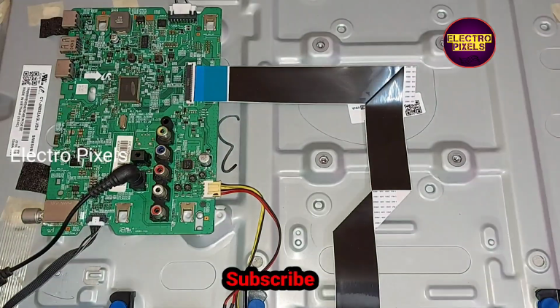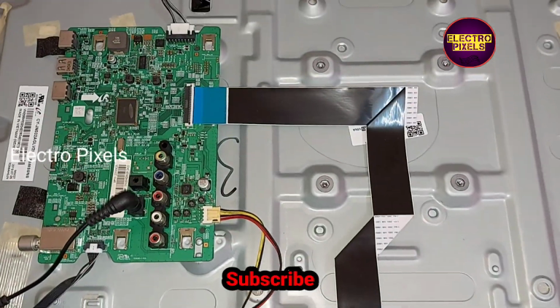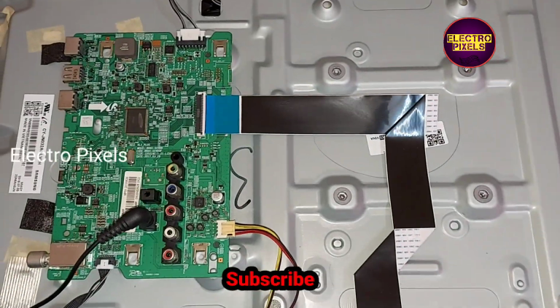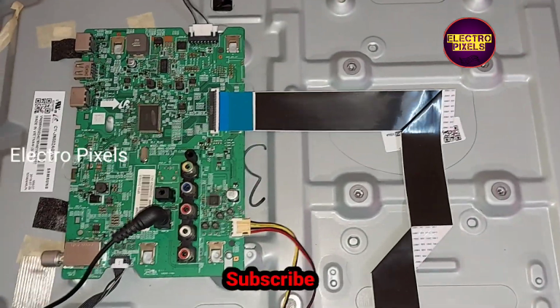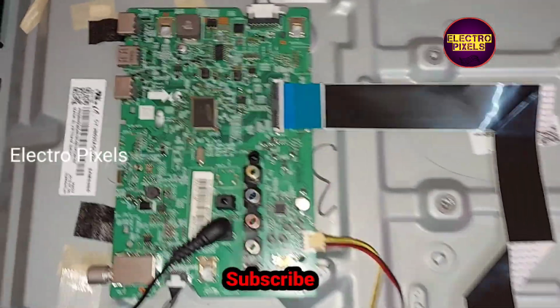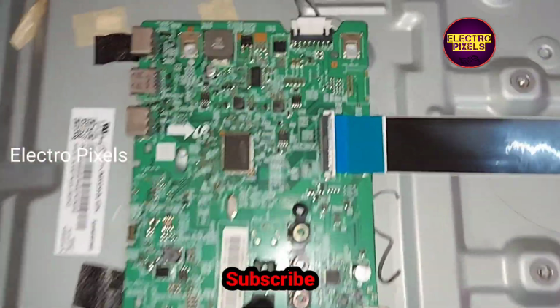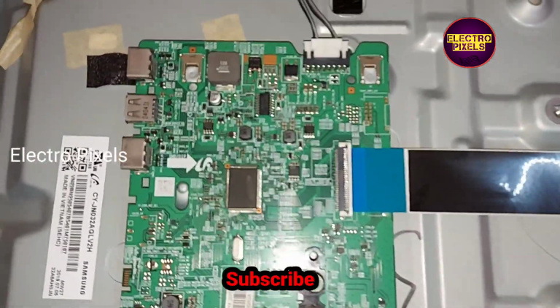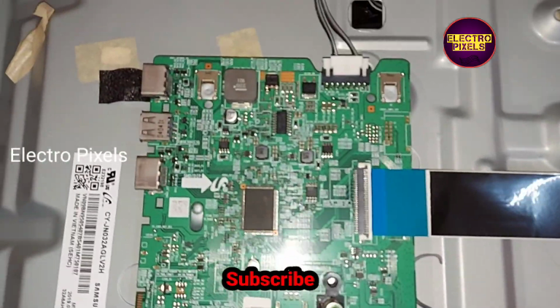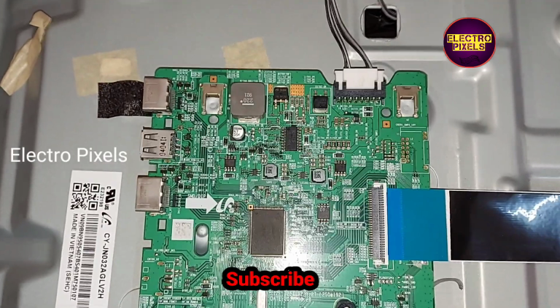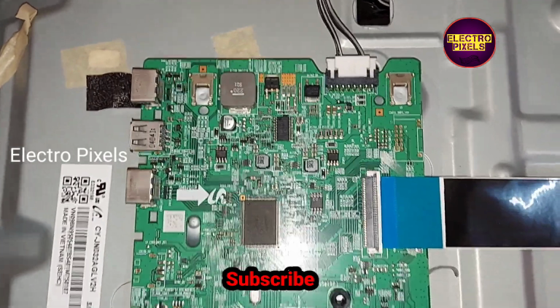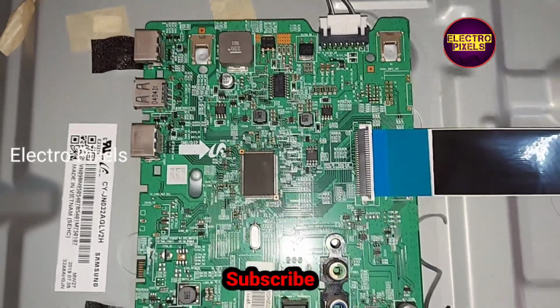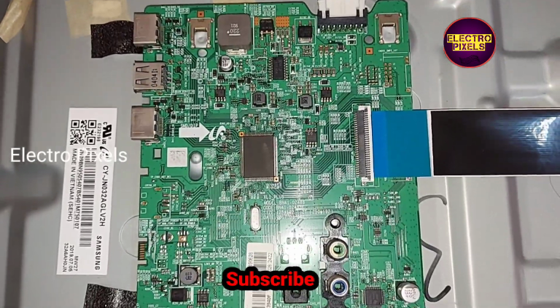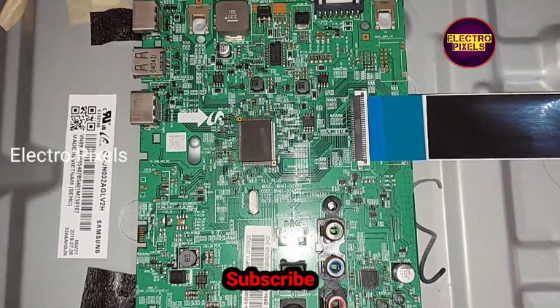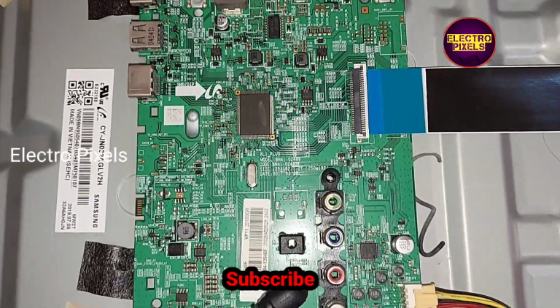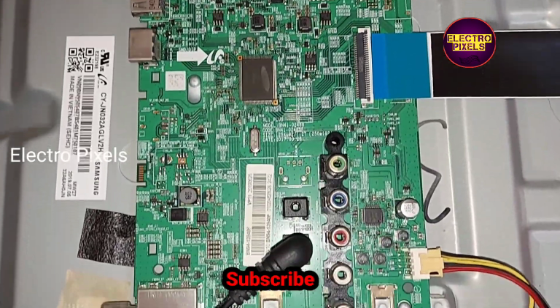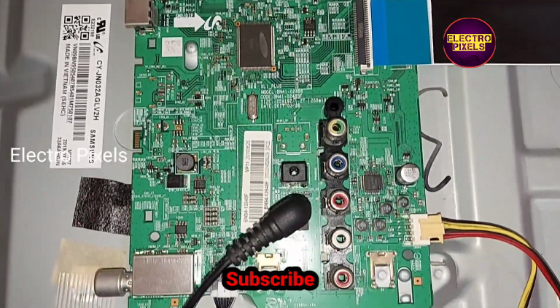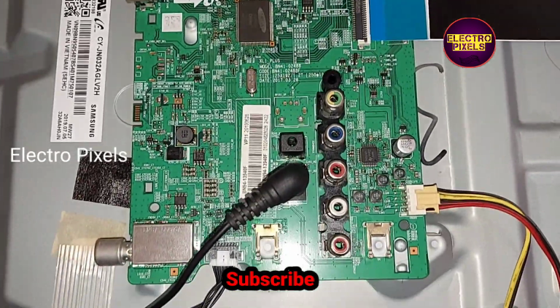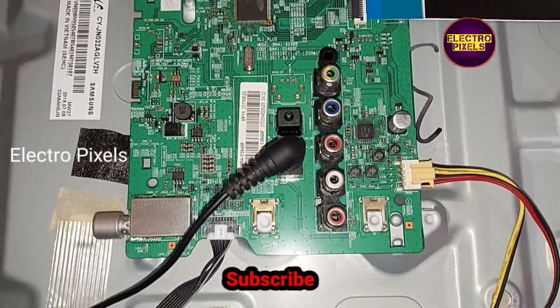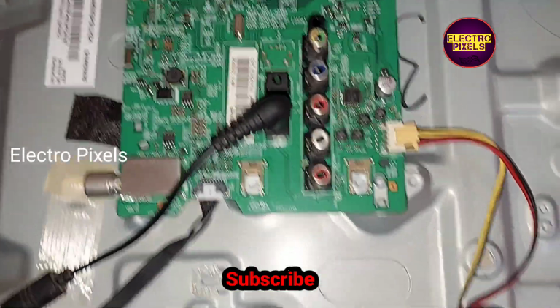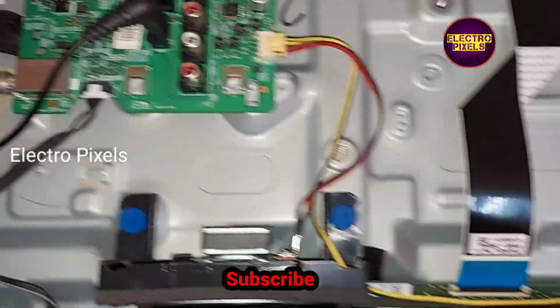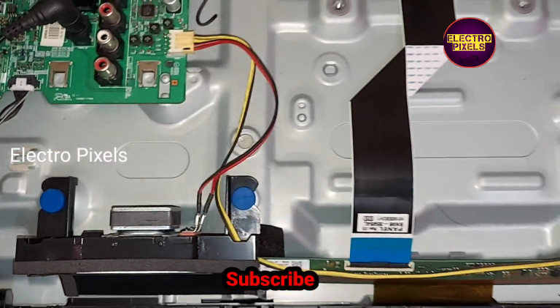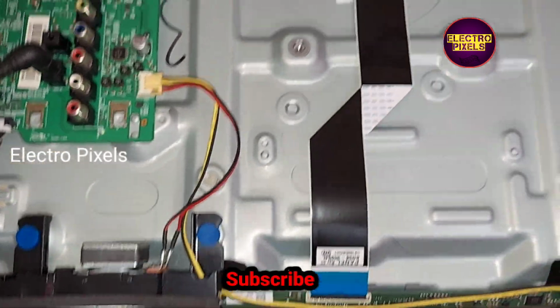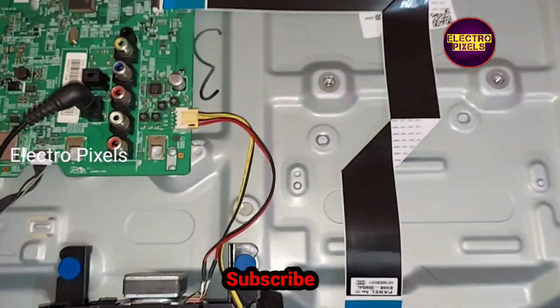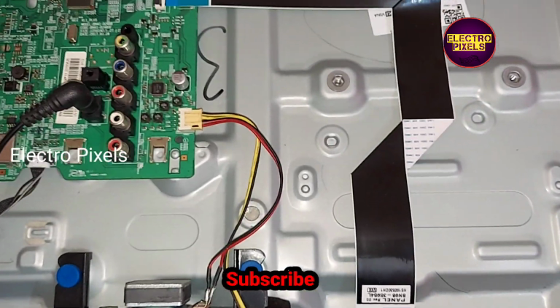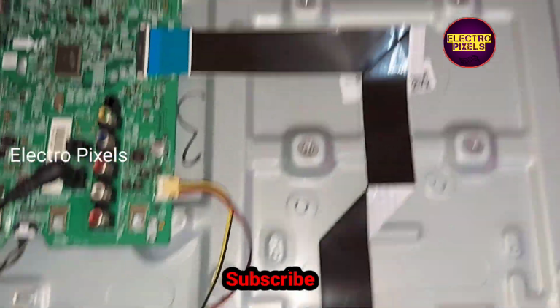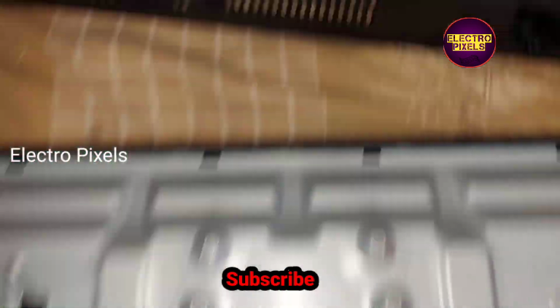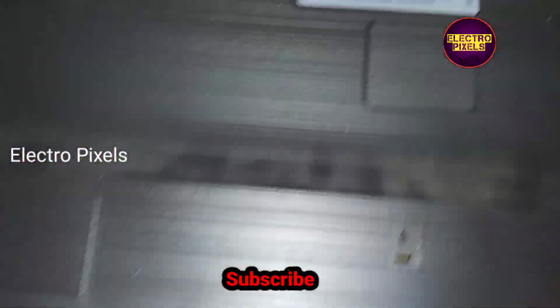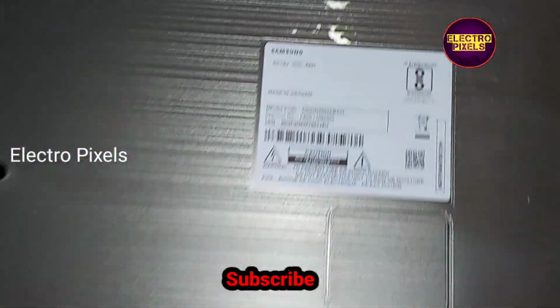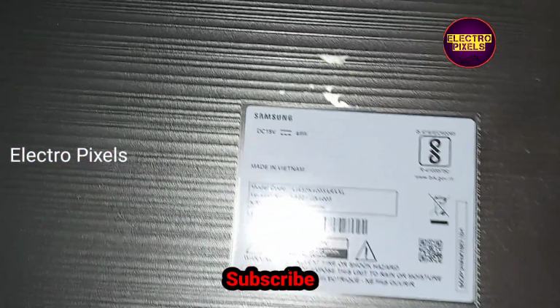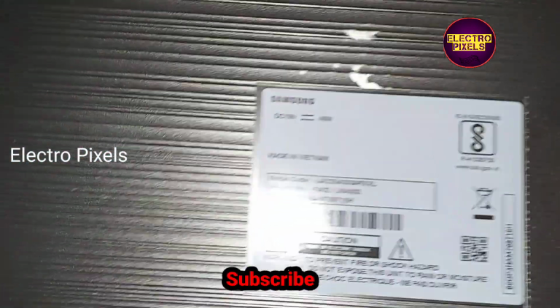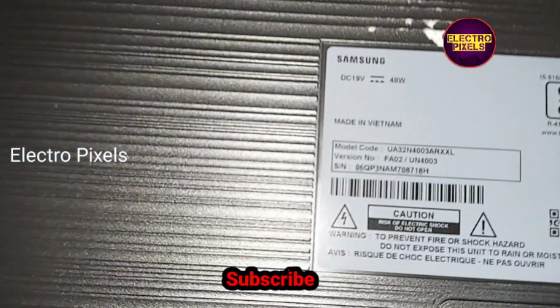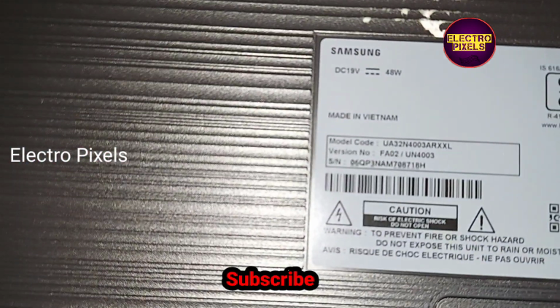Hello friends, welcome to Eltopic Cells. This is a 32-inch Samsung LED TV. The complaint is that the TV is not turning on. While checking, we found that all voltages are okay.